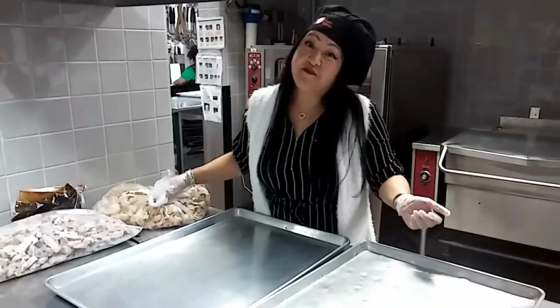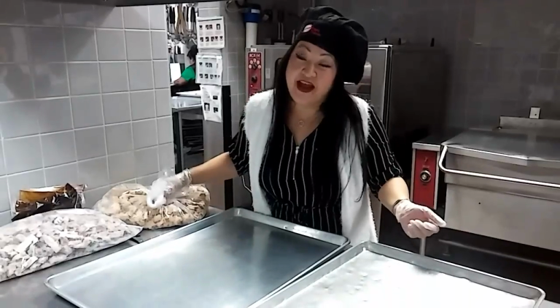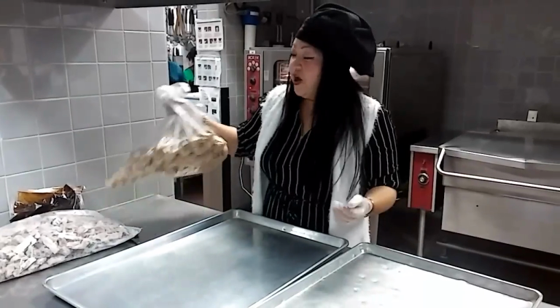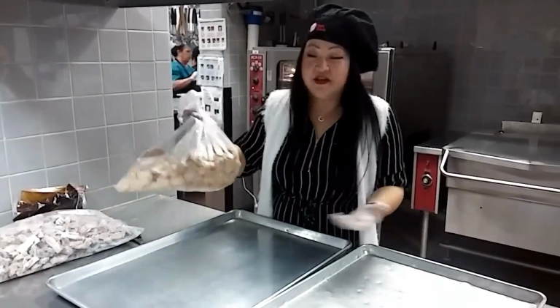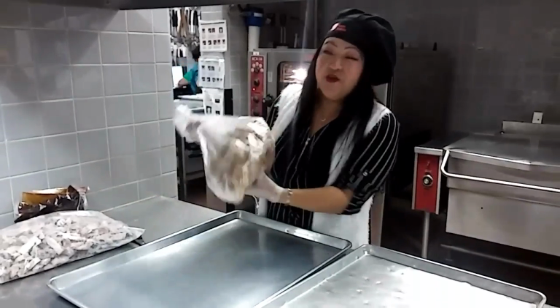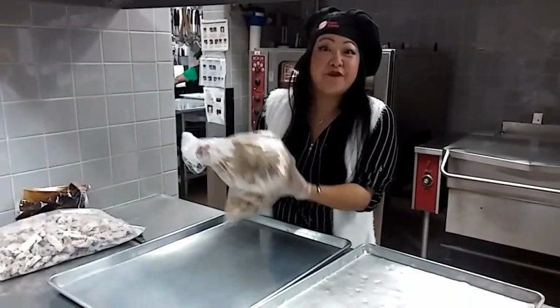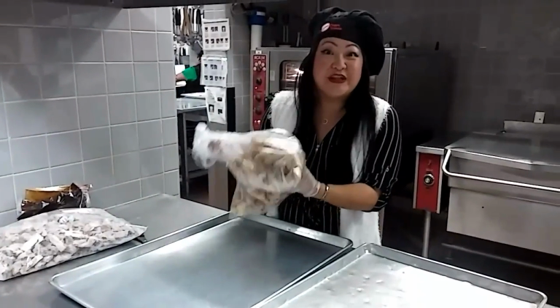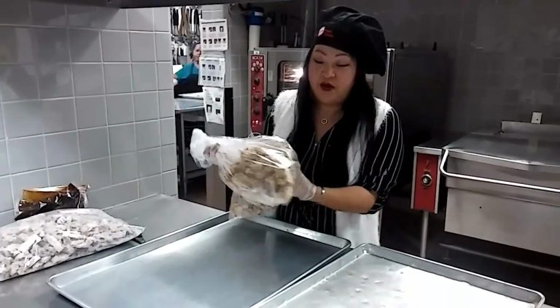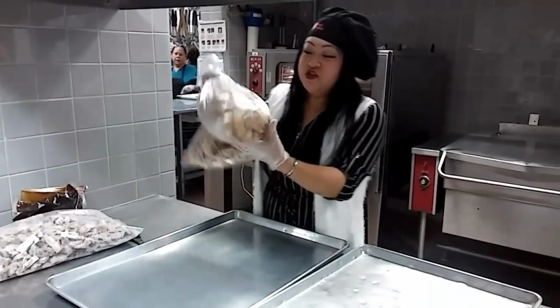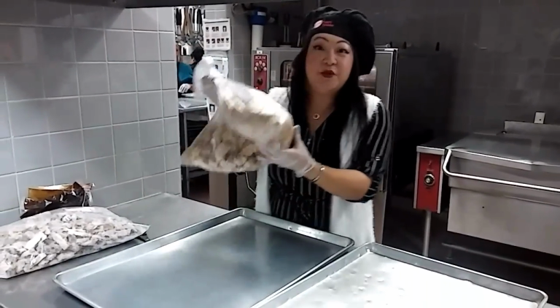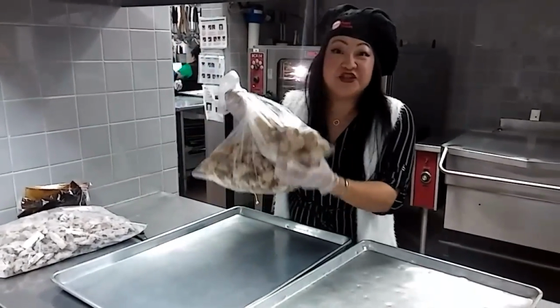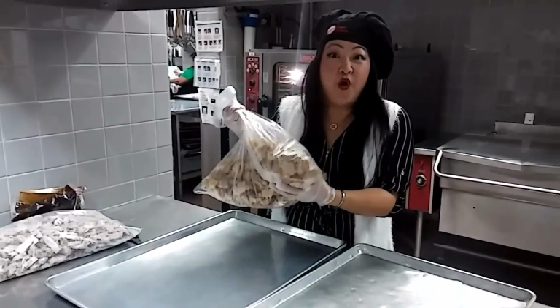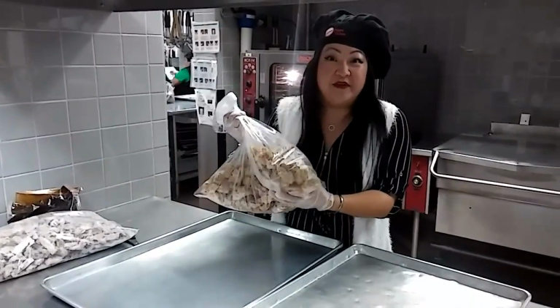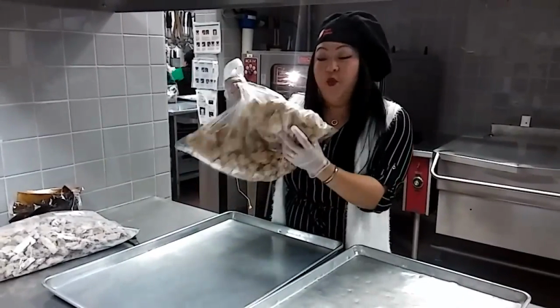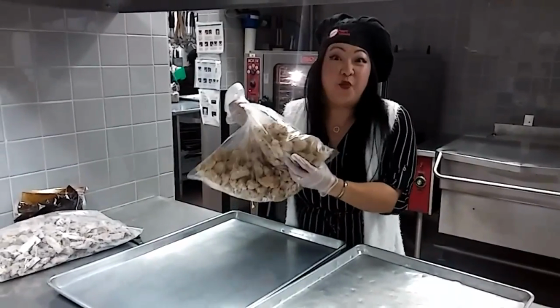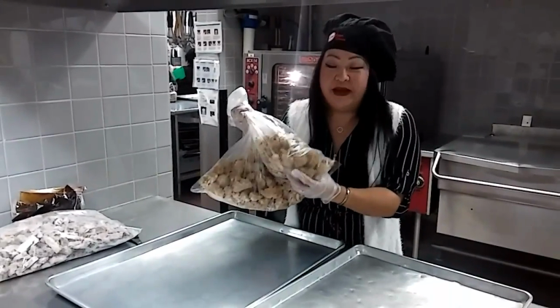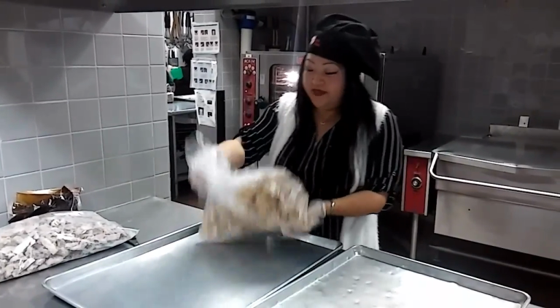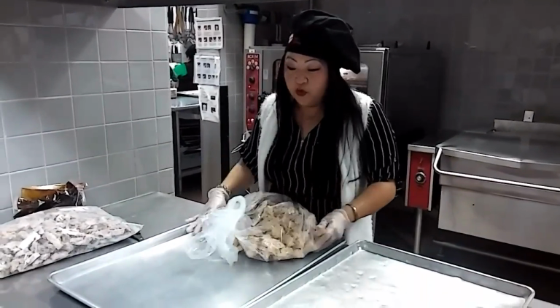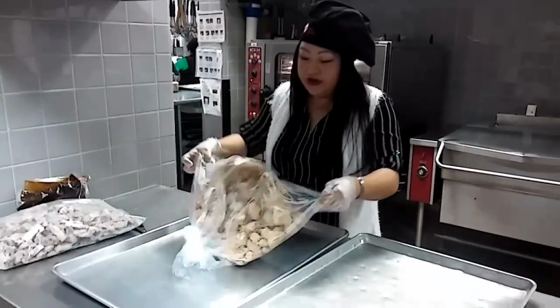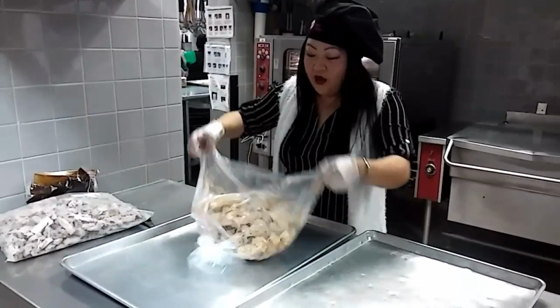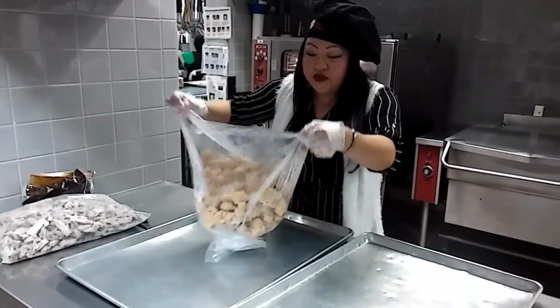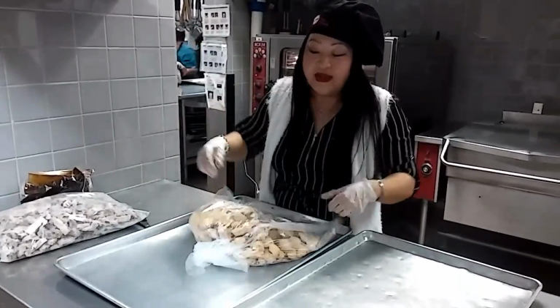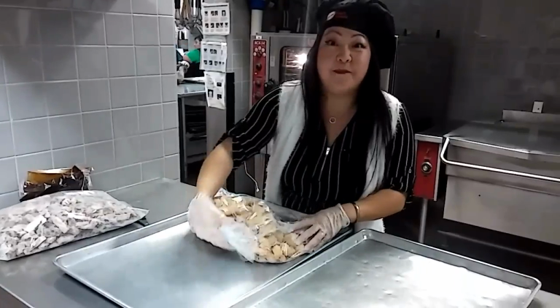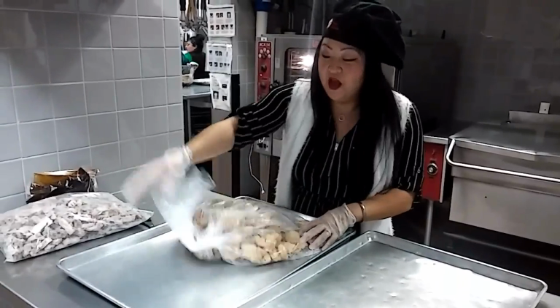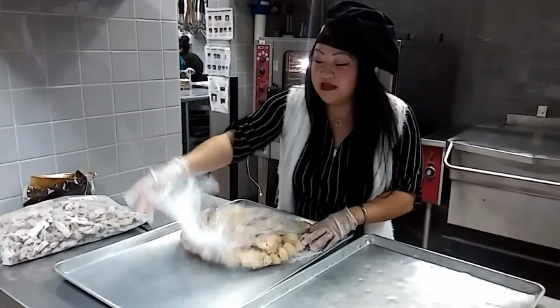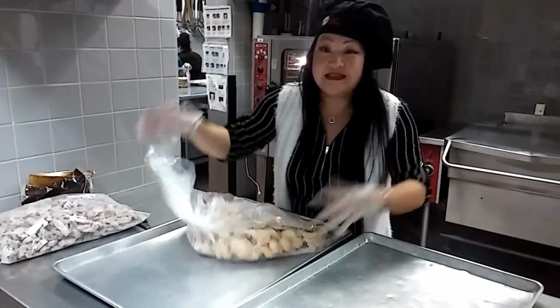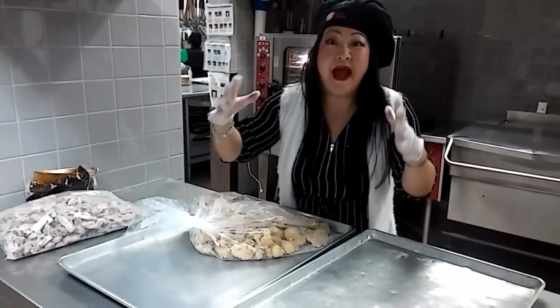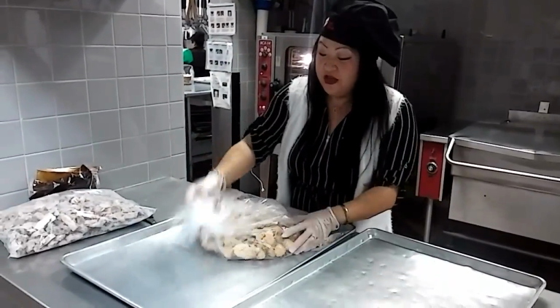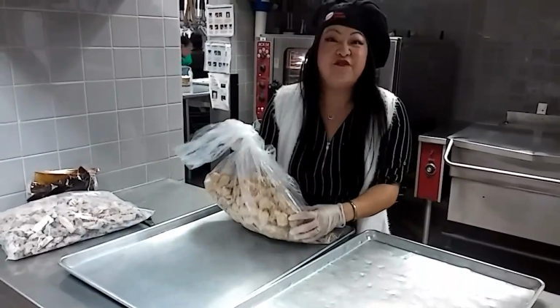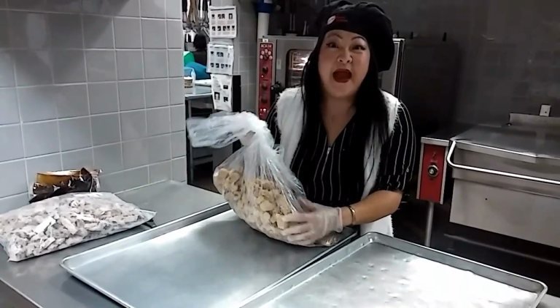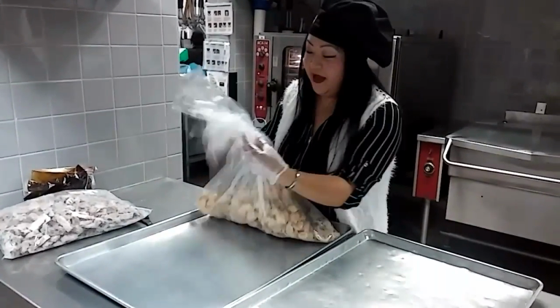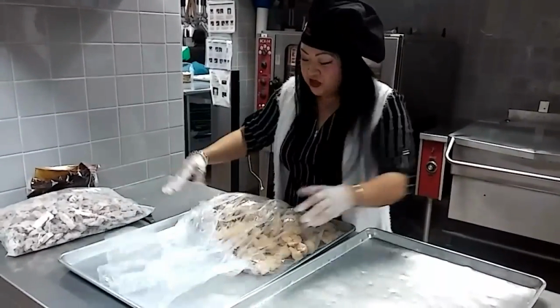I want to show you guys how to make our food really easy. So this is your battered chicken, the whole grain — the 100-1-1-3 — and we're just going to take it out. This is only half the bag; you guys will get 10 pounds, this is five pounds.